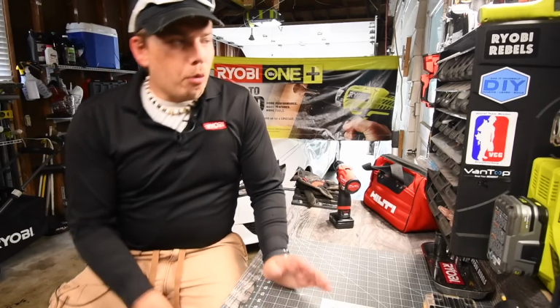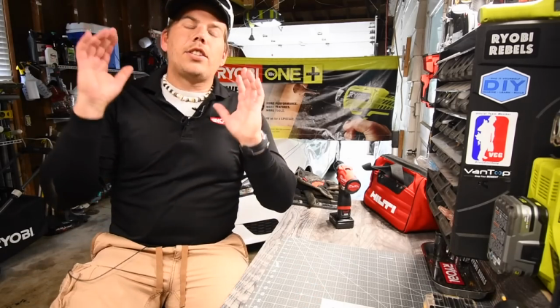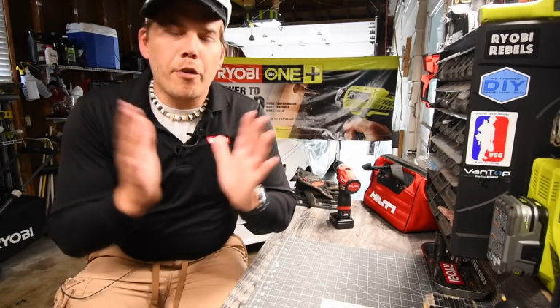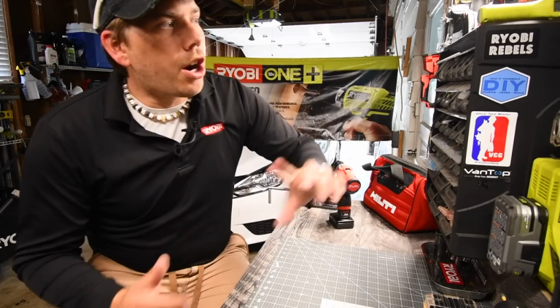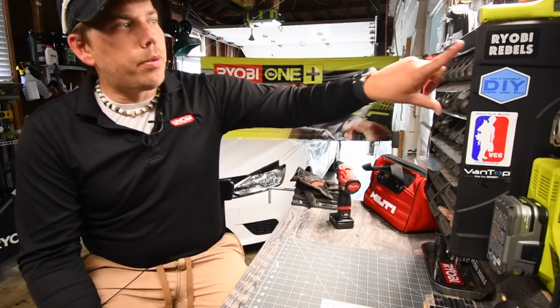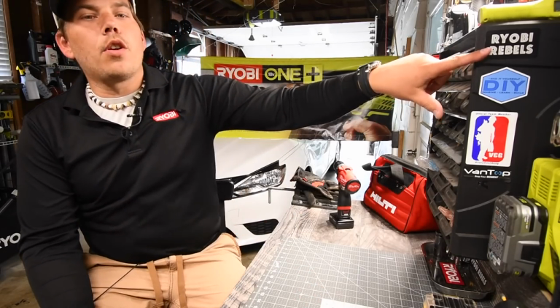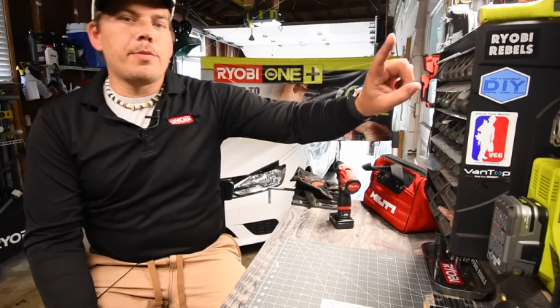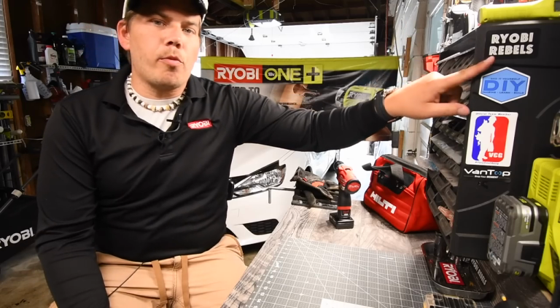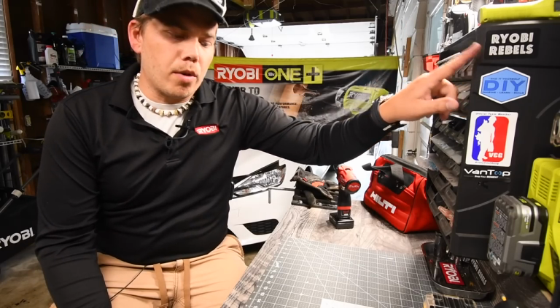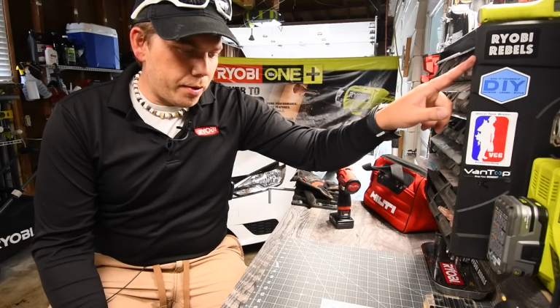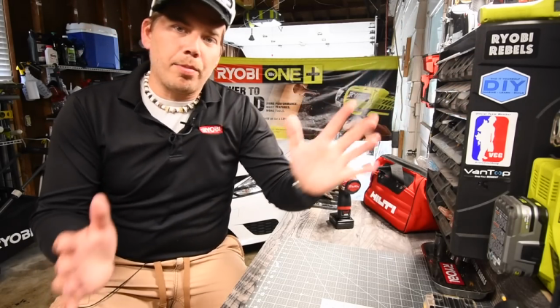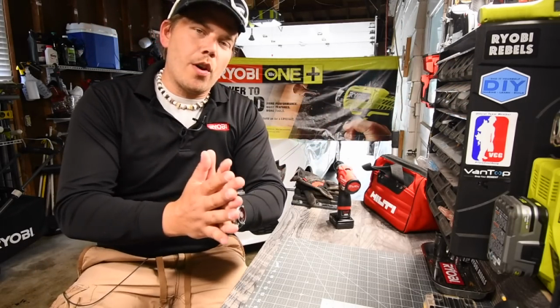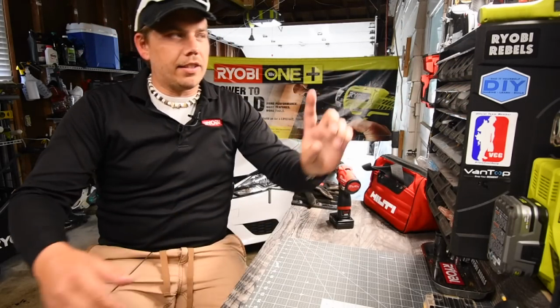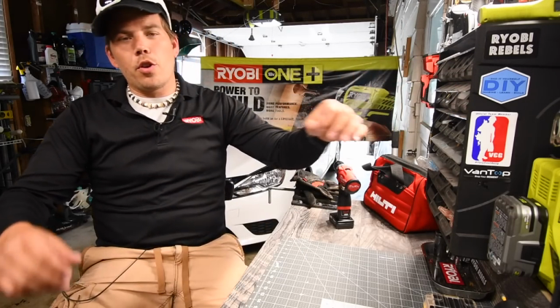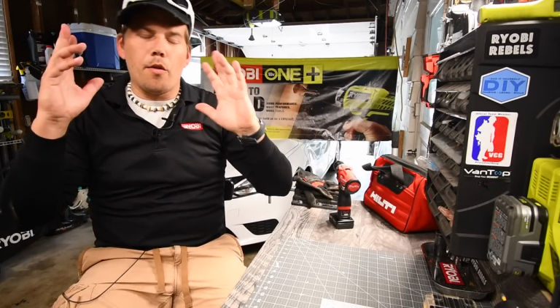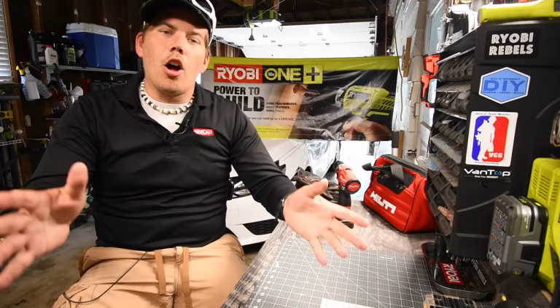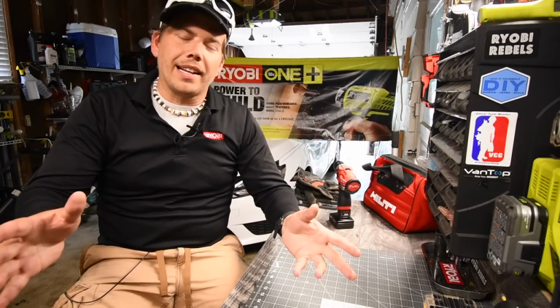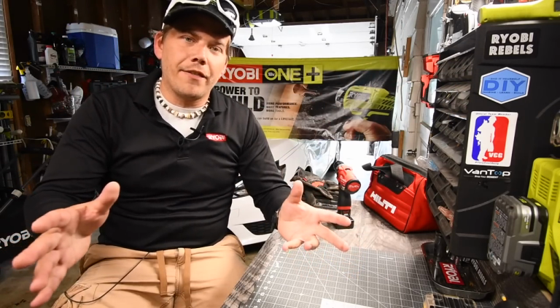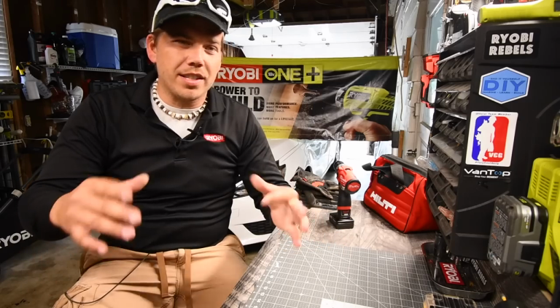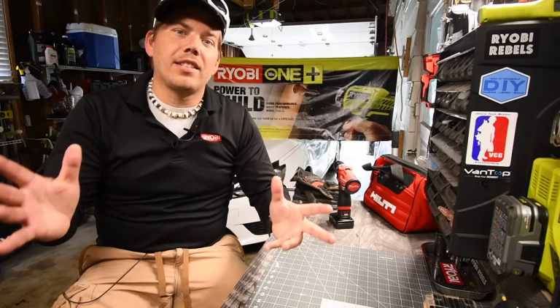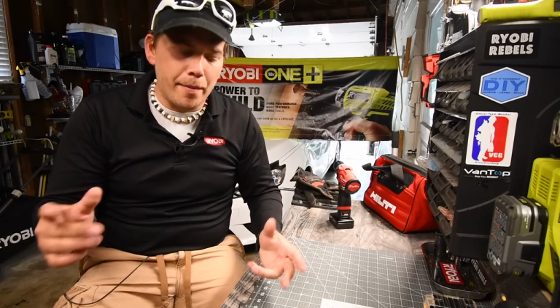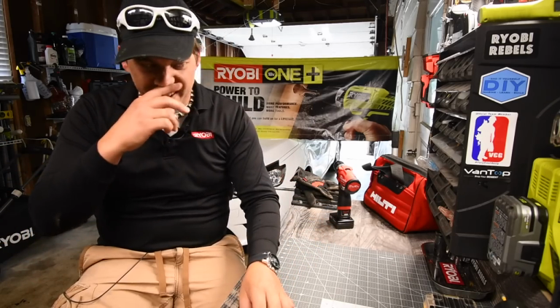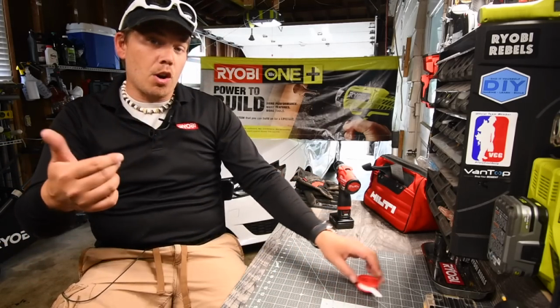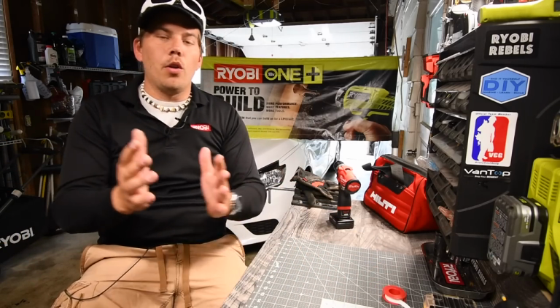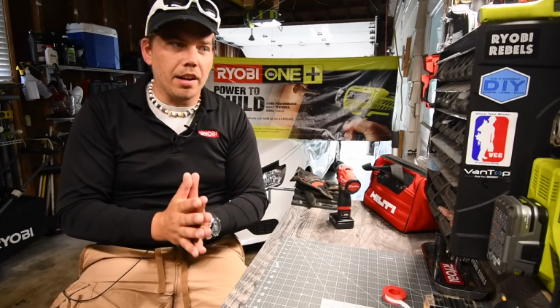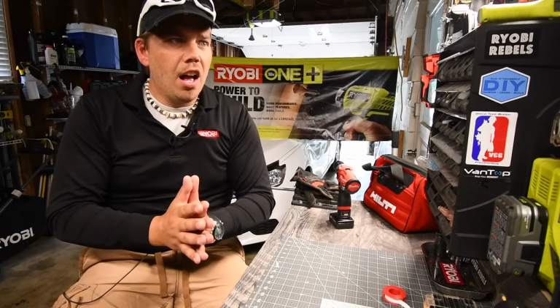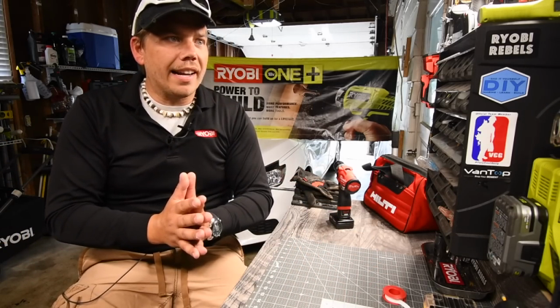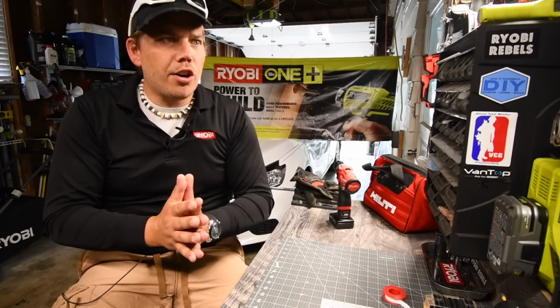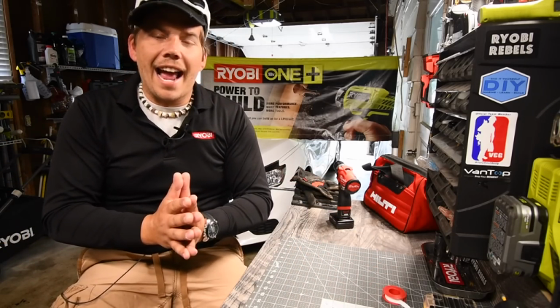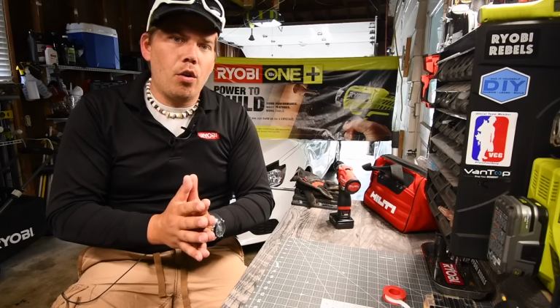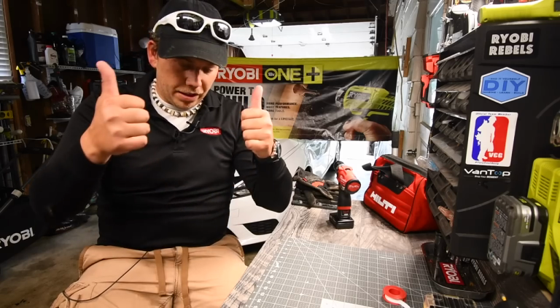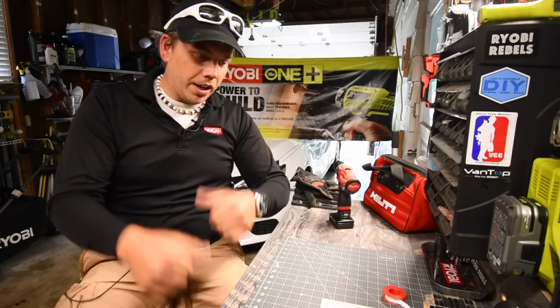Before we start, would you please go to the Facebook group Ryobi Rebels and join. It's a good group with almost 7,500 to 7,600 members in it that is growing. It's only about a year and a half old and it's doing good.